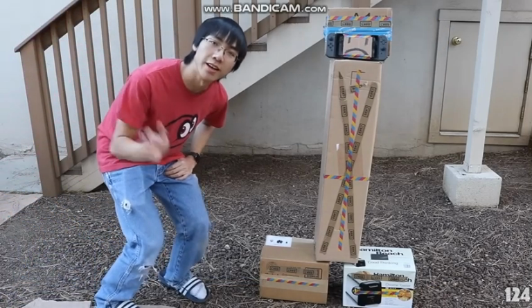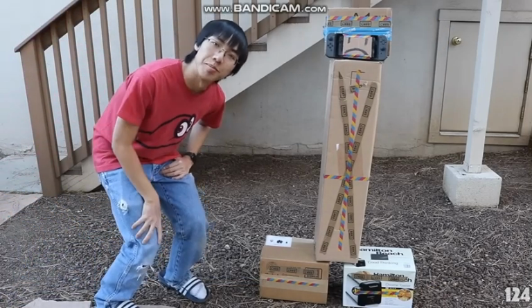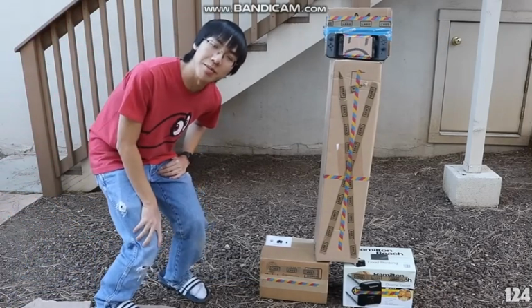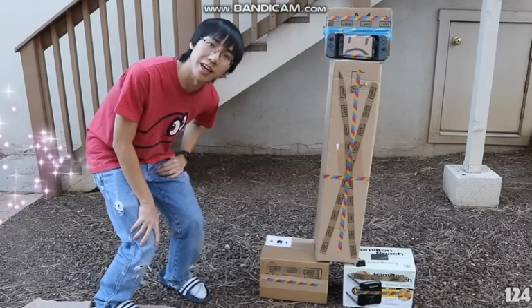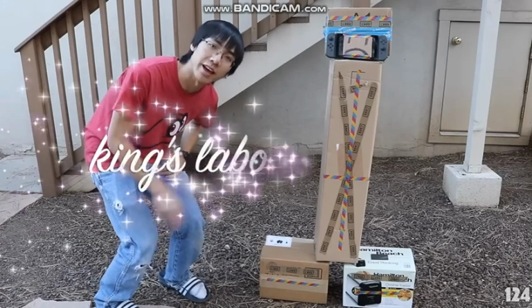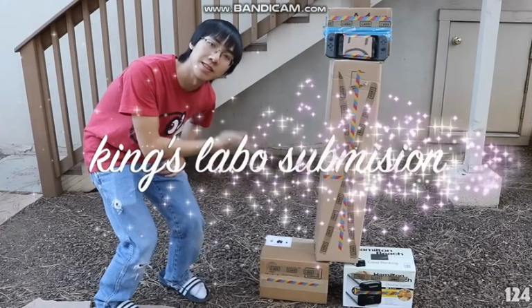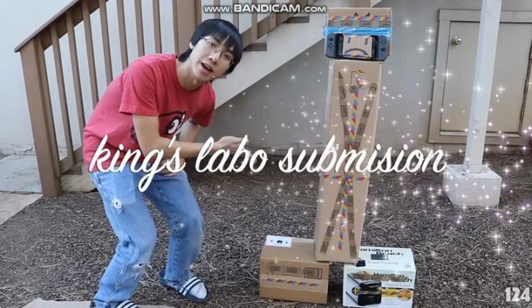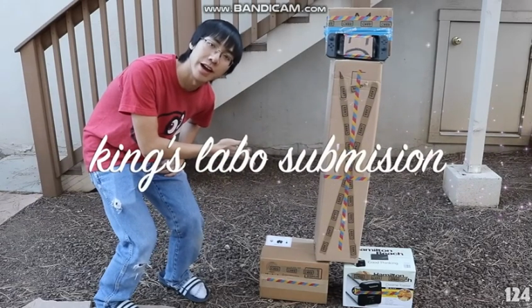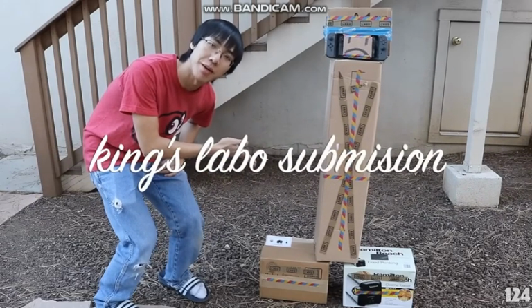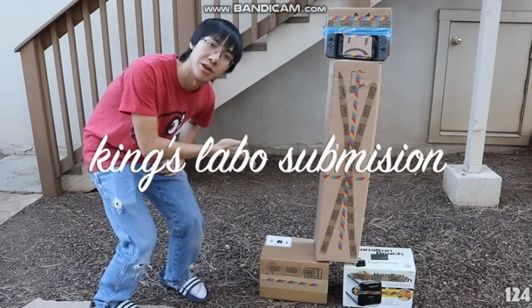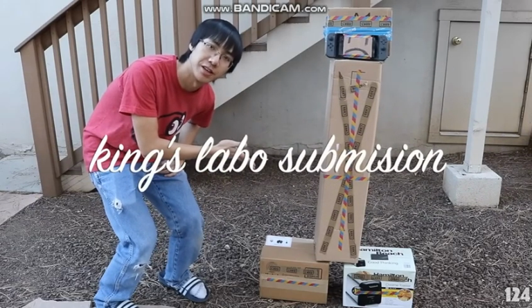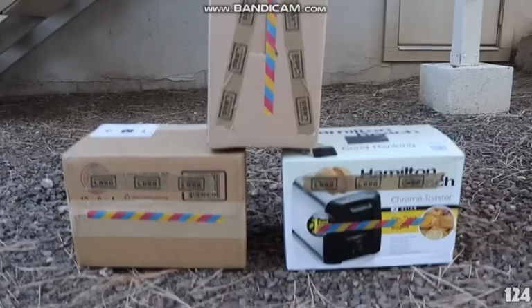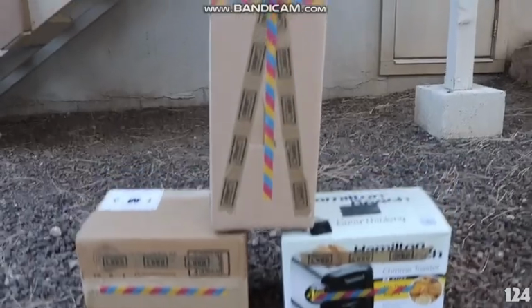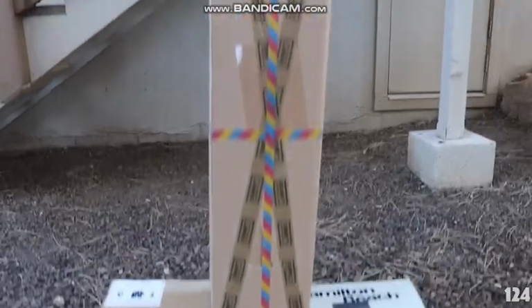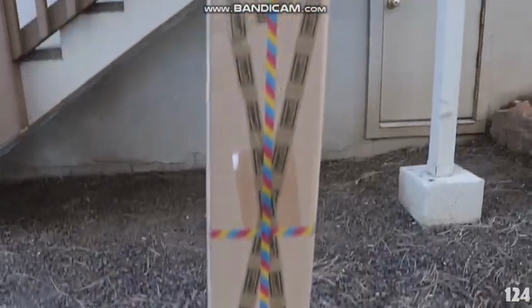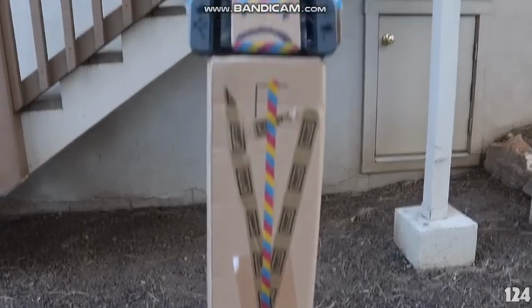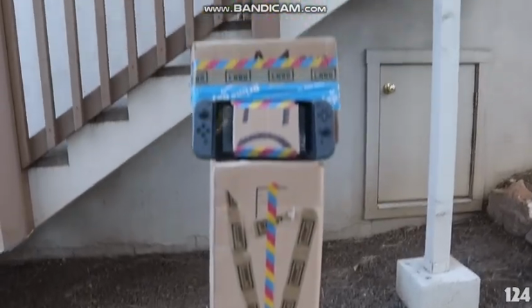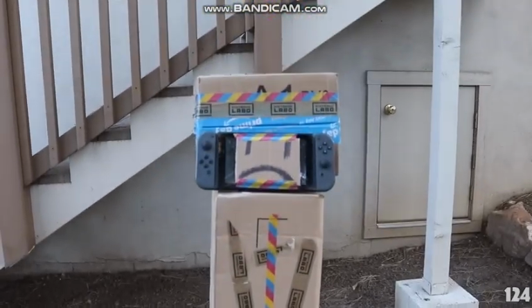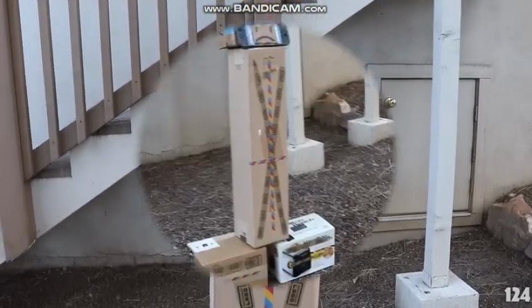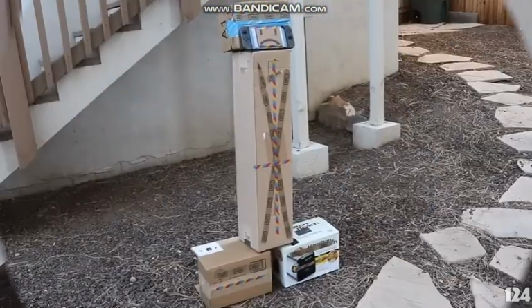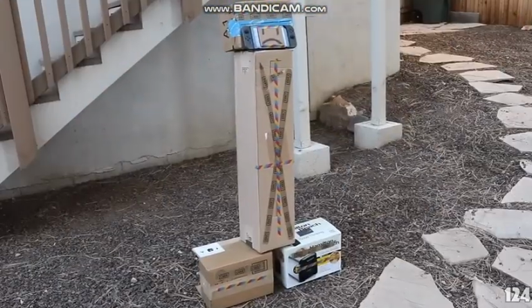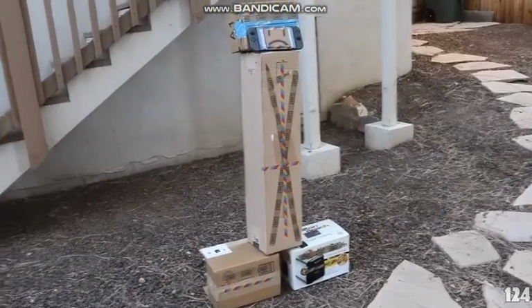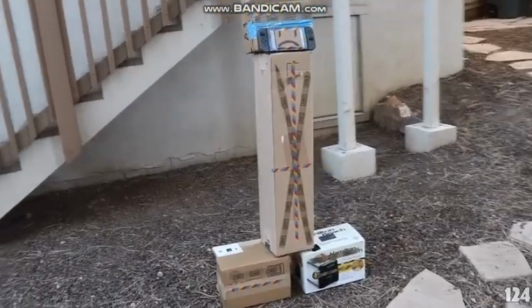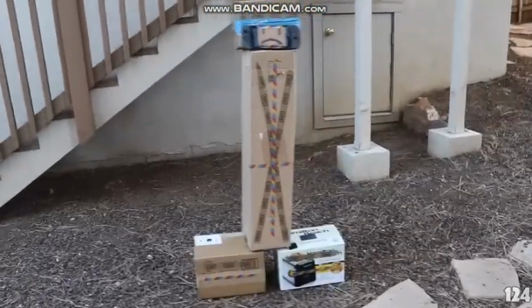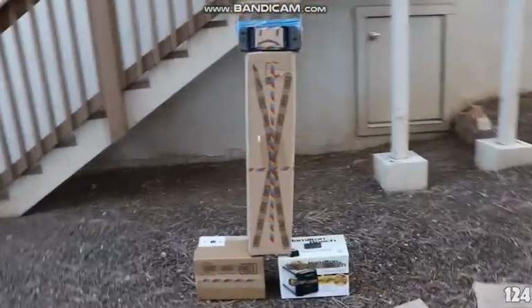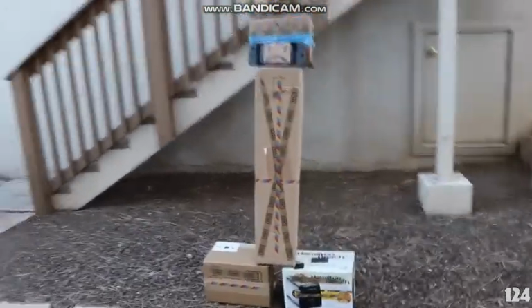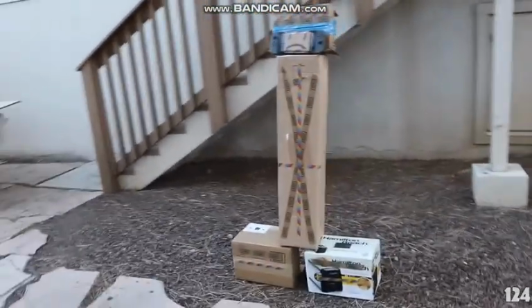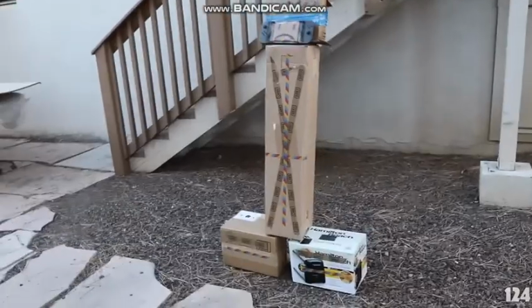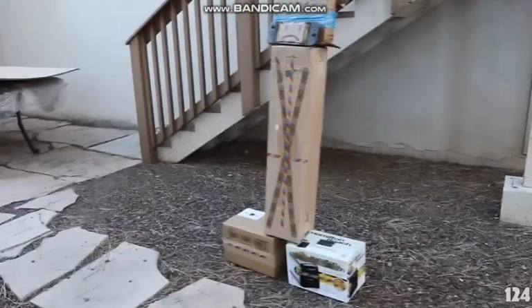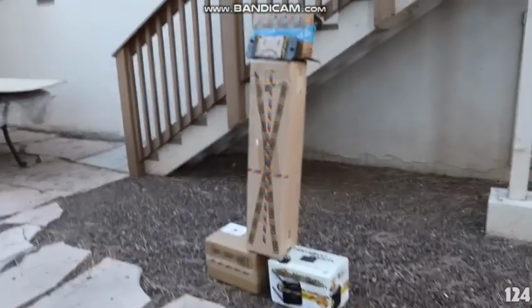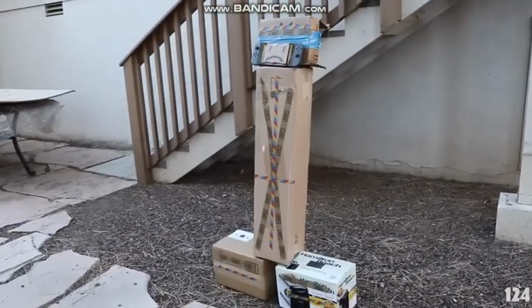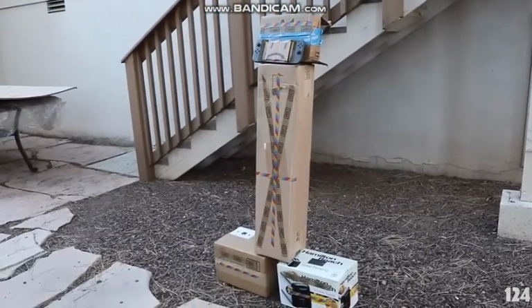Hi, my name is King and this is my Nintendo Labo submission. It's supposed to be a partner that you practice tackling with. When you tackle it, the gyroscopes in the Joy-Cons will give you an estimate of how hard you tackled it.